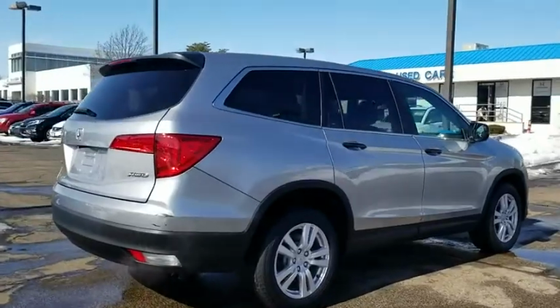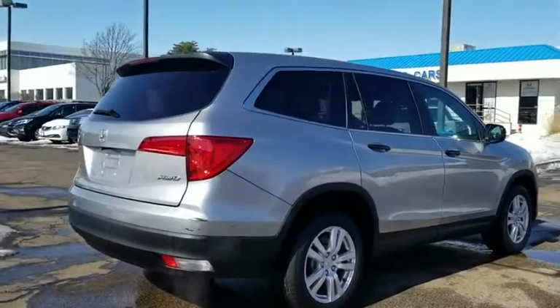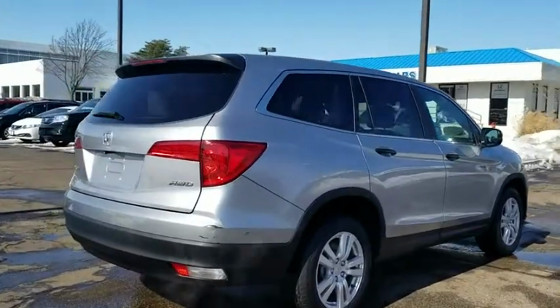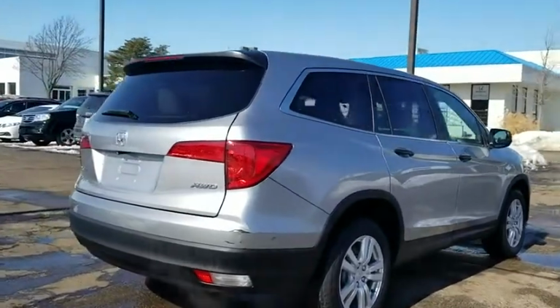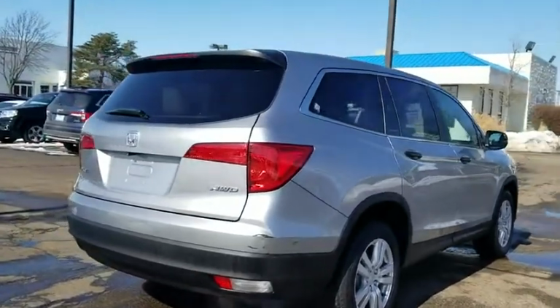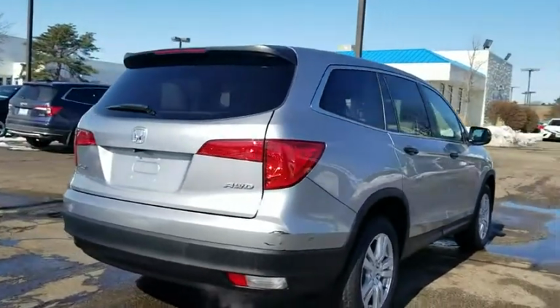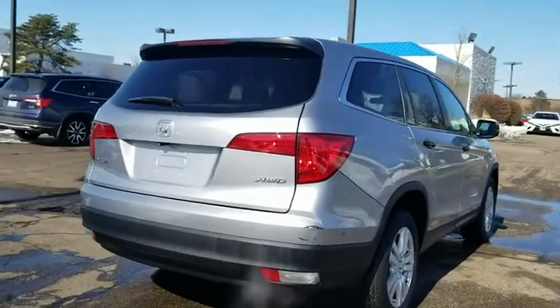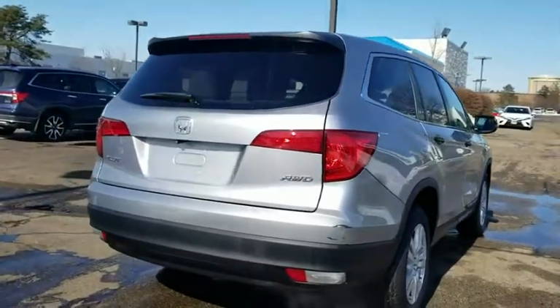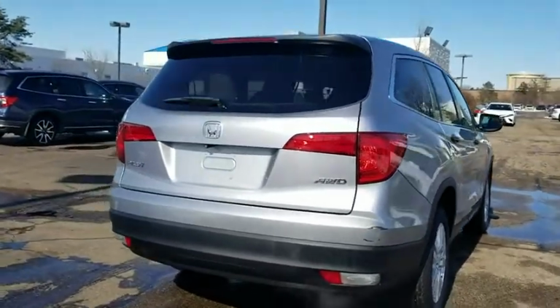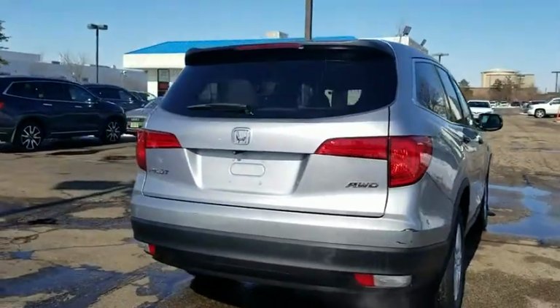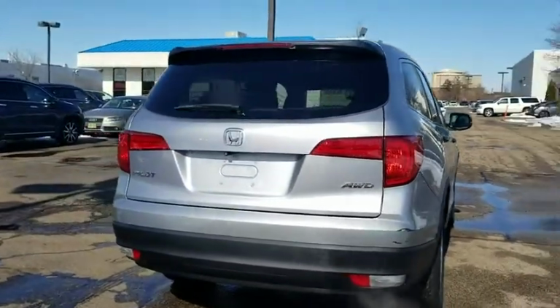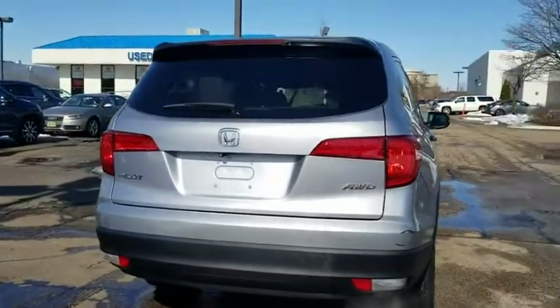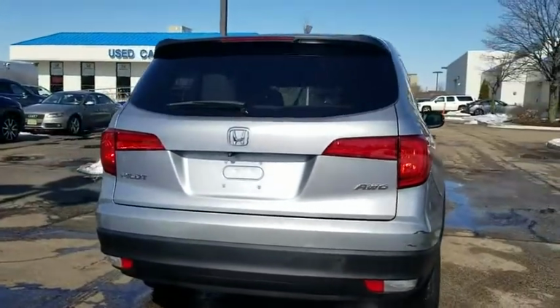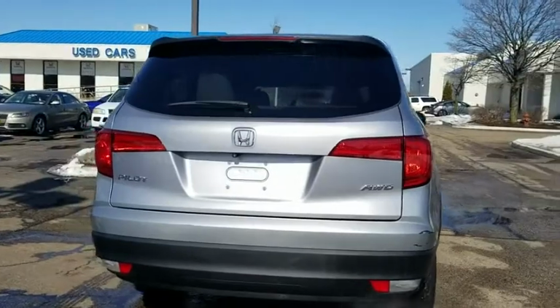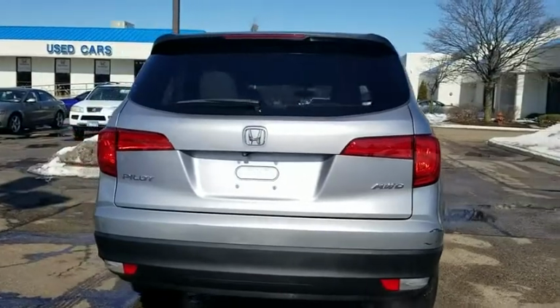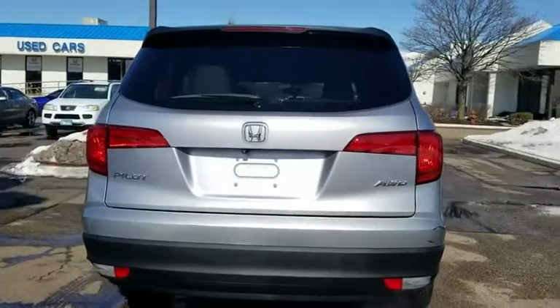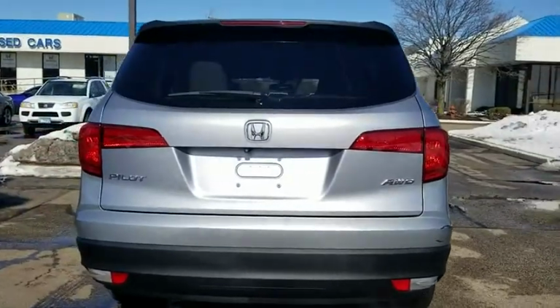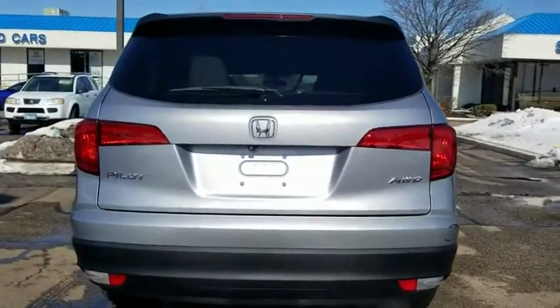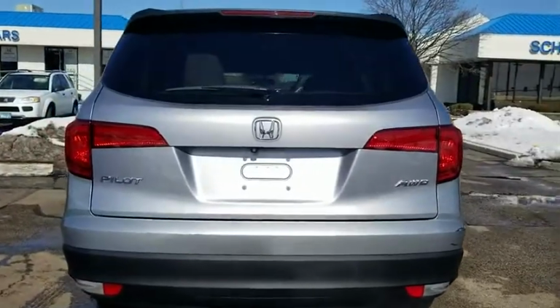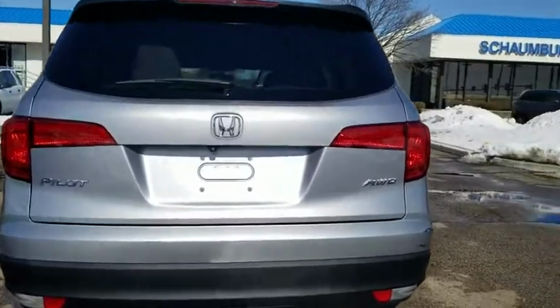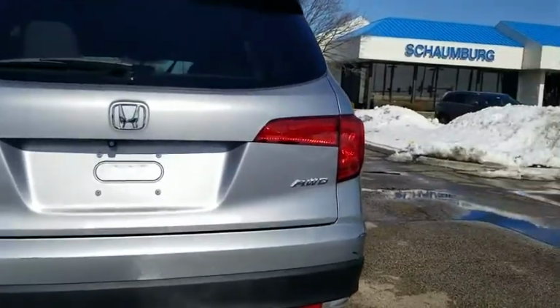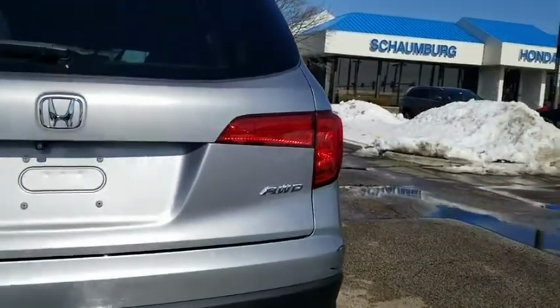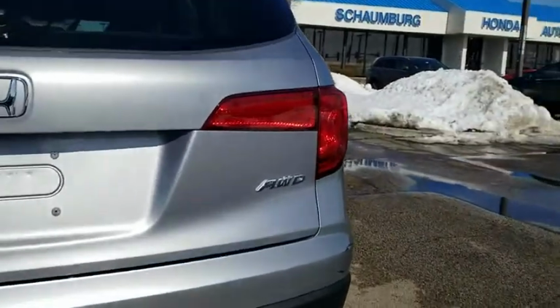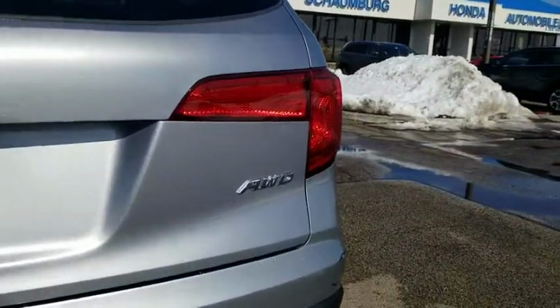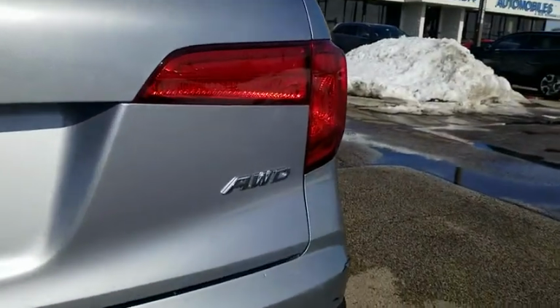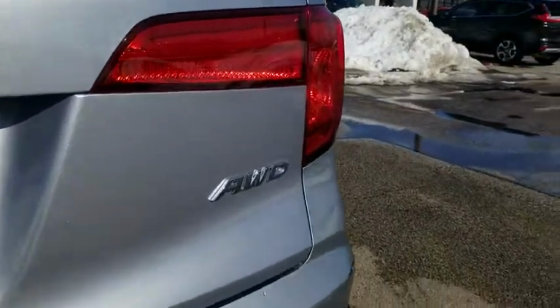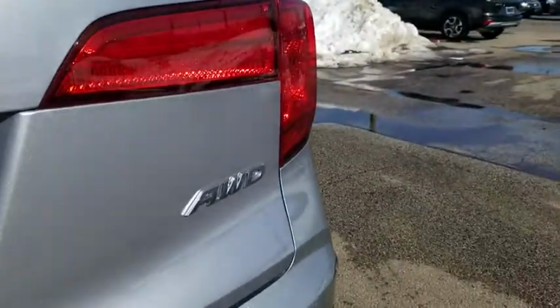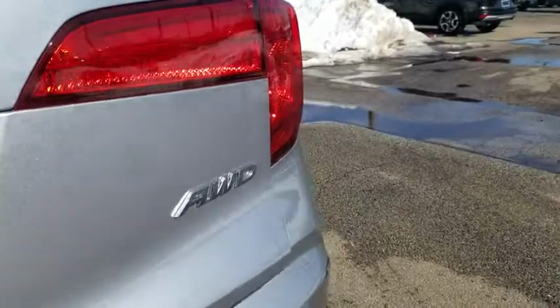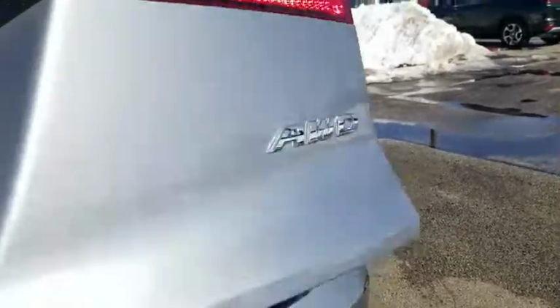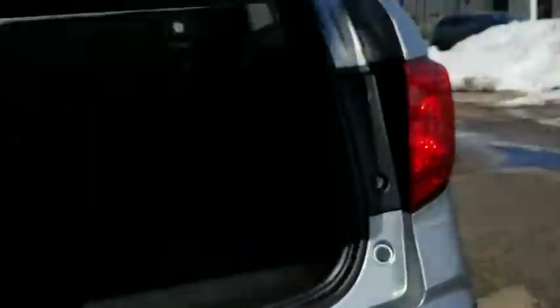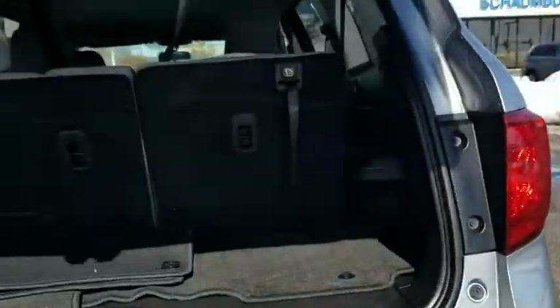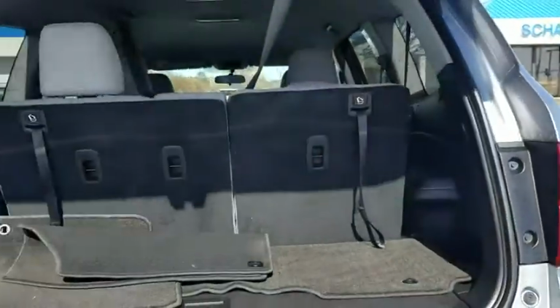Traction control. Dual airbags. Power steering. Four-wheel disc brakes. Electronic stability control. Security system. Rear window defroster. Trip computer. Power windows. Brake assist.